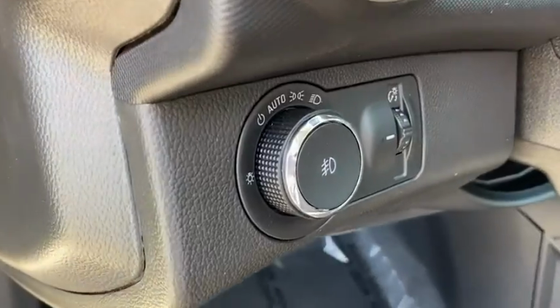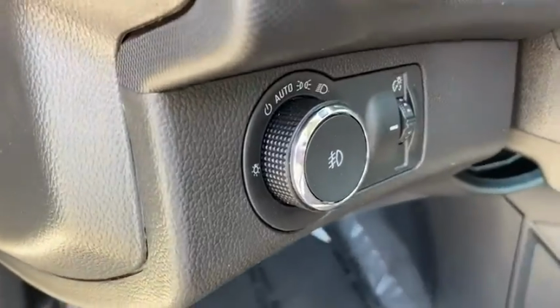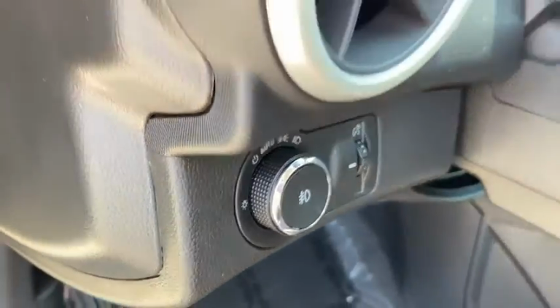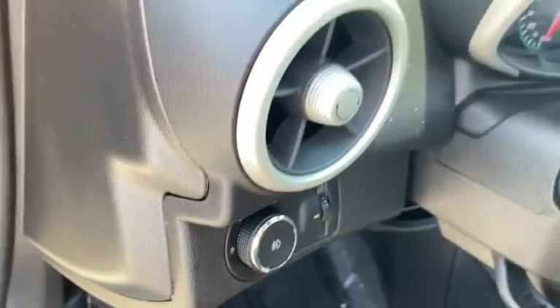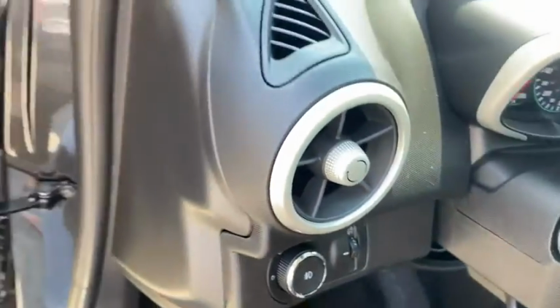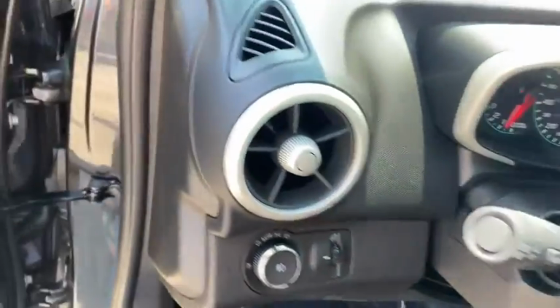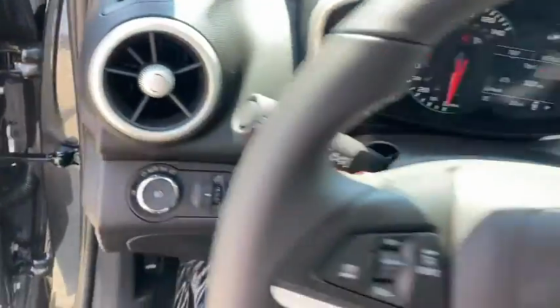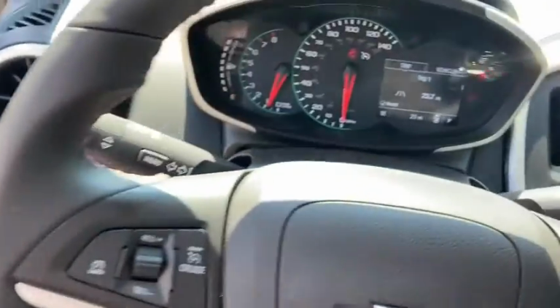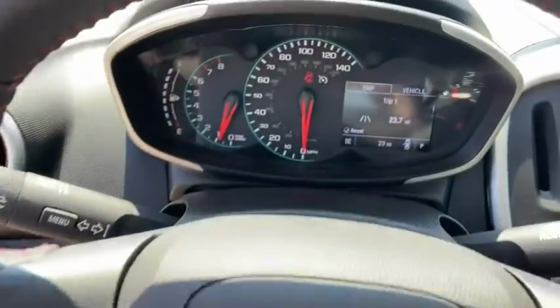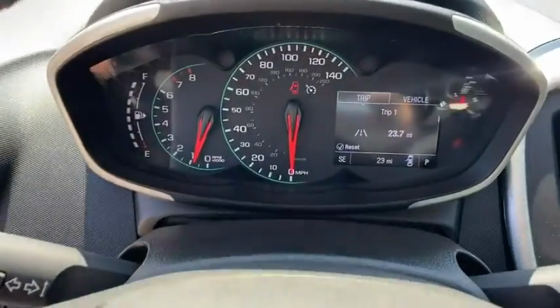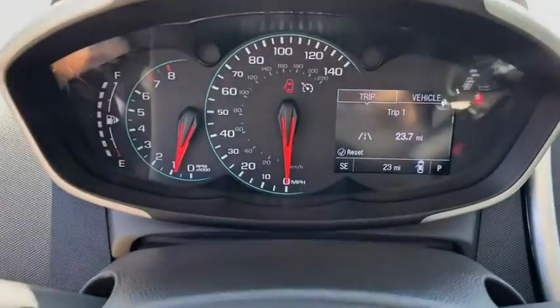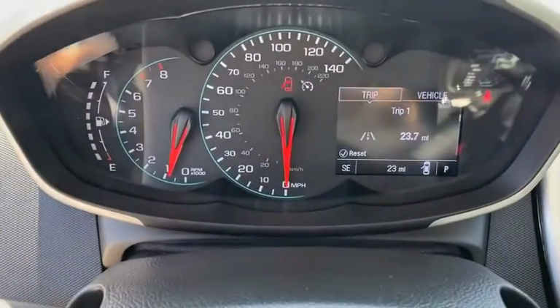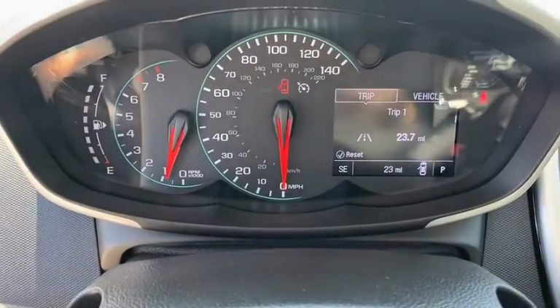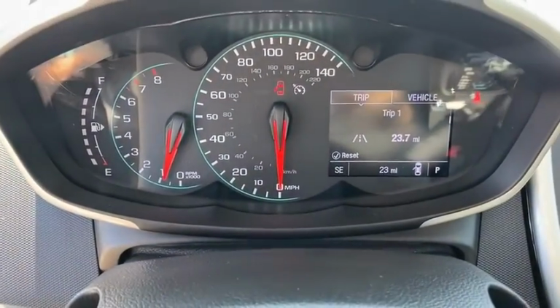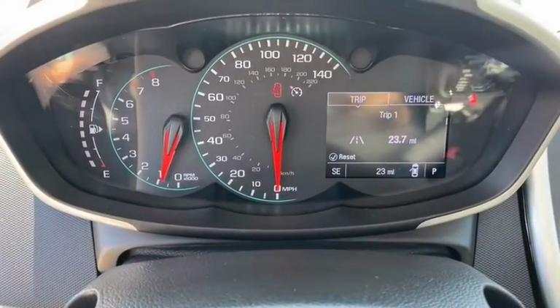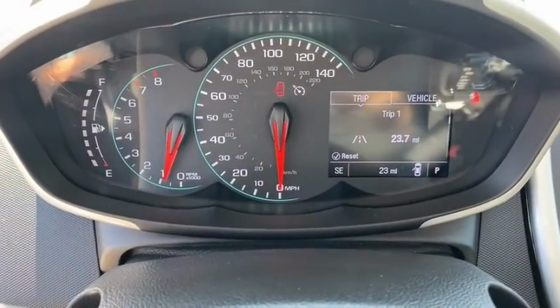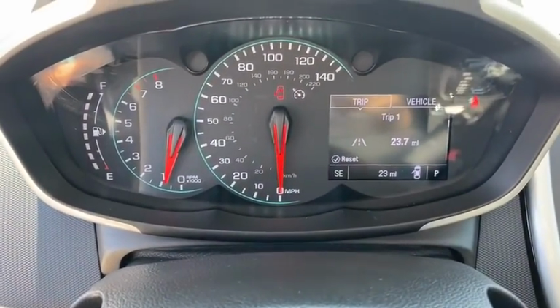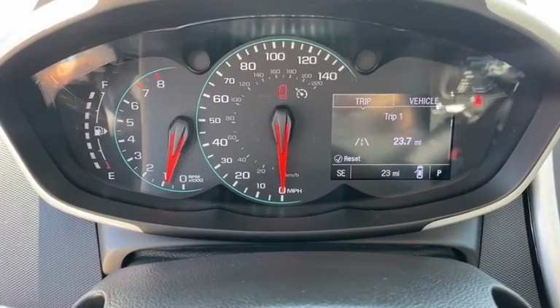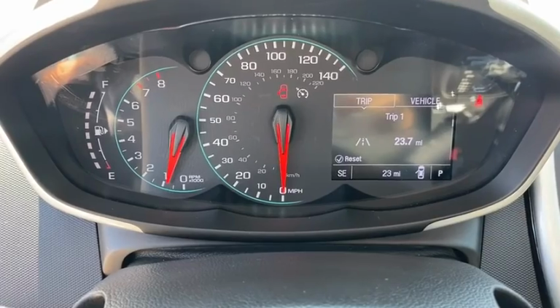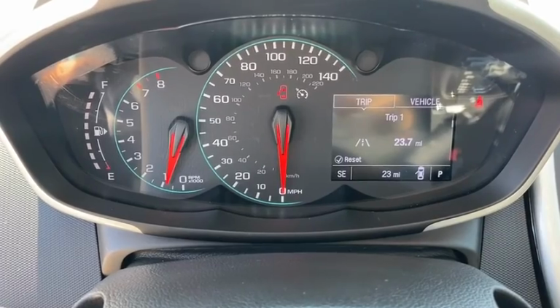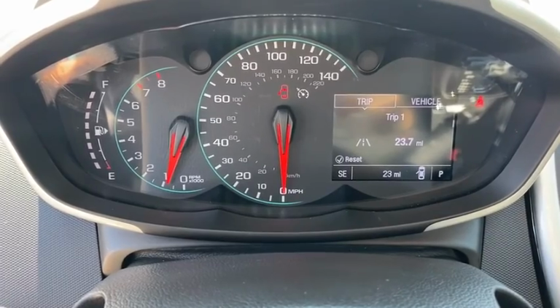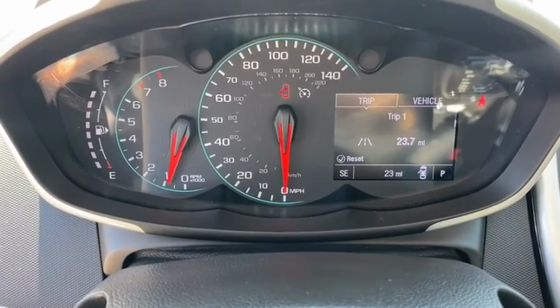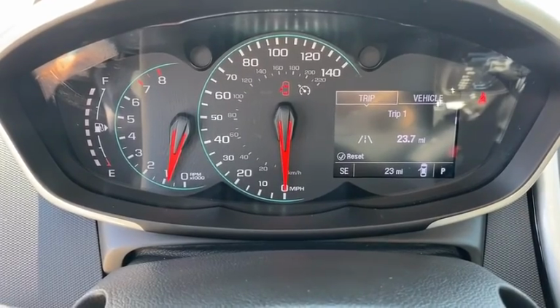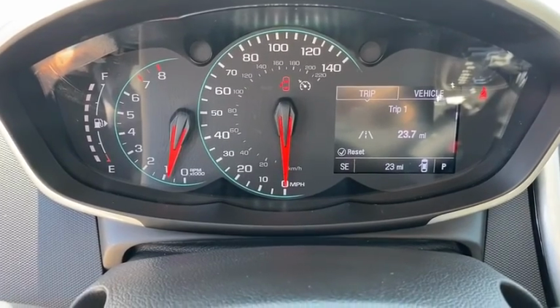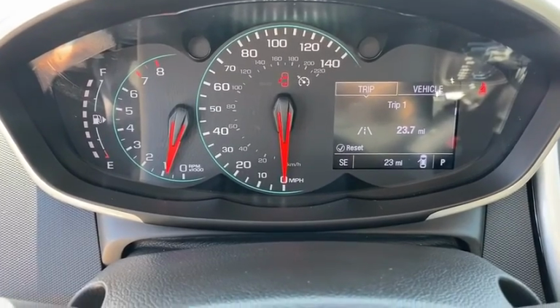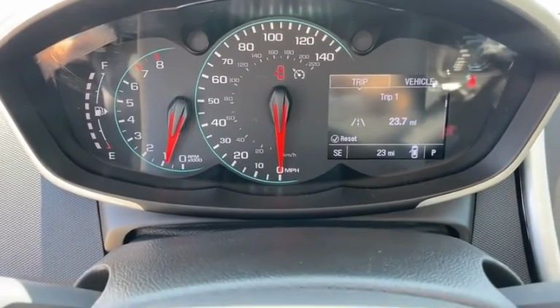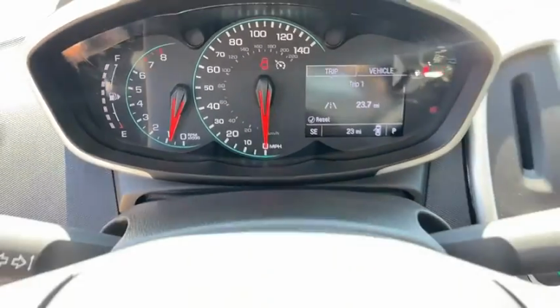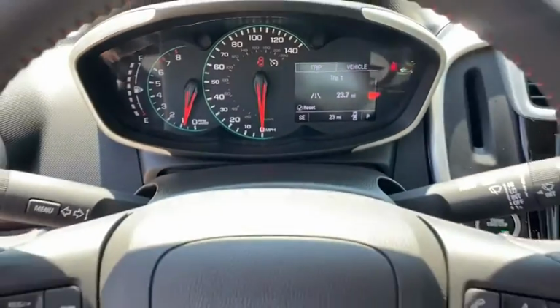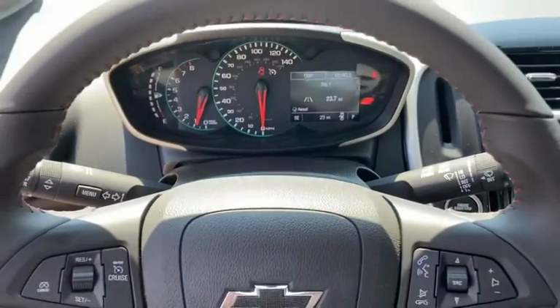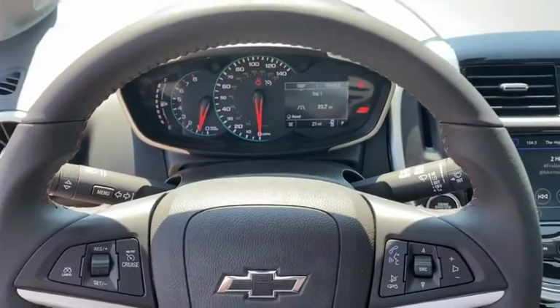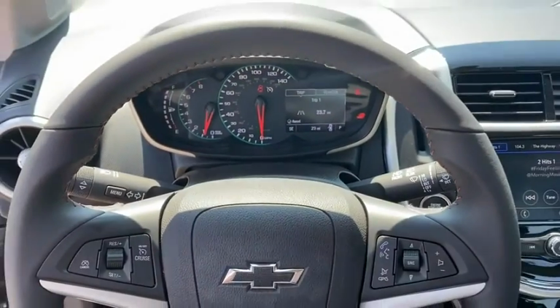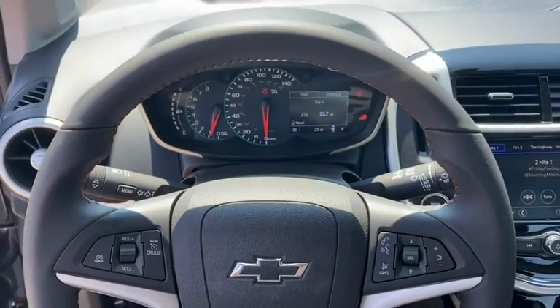Rear window defroster, remote keyless entry, tachometer, panic alarm, brake assist, rear window wiper, driver vanity mirror, front reading lamps.